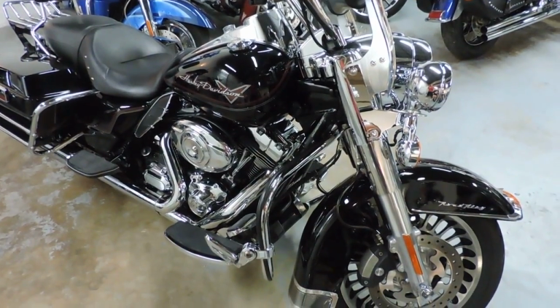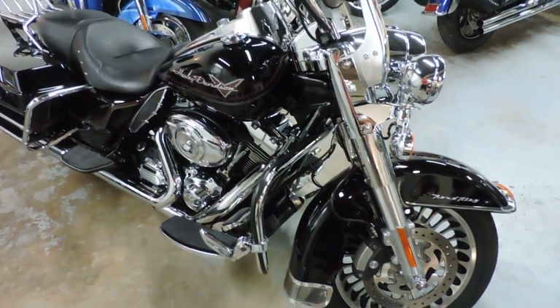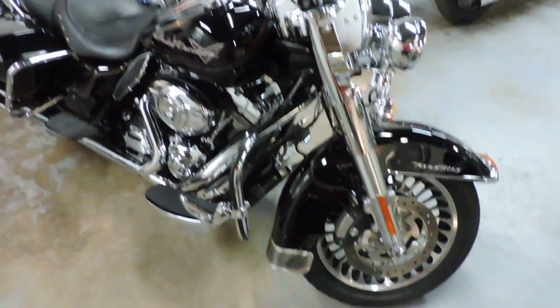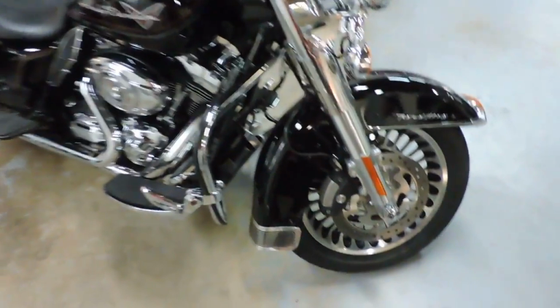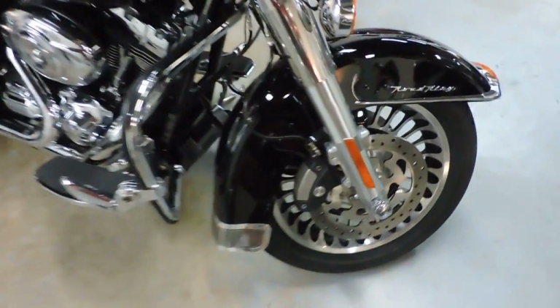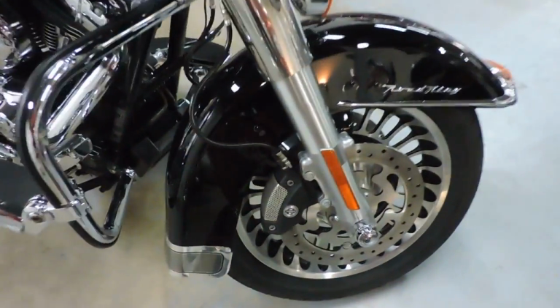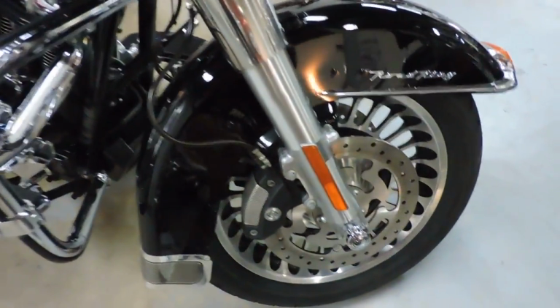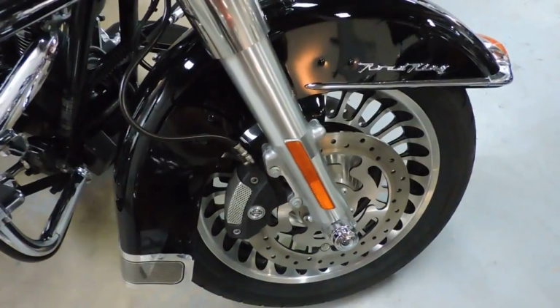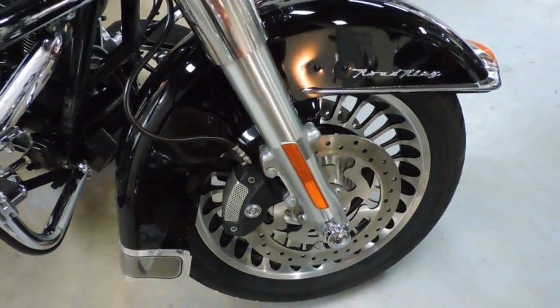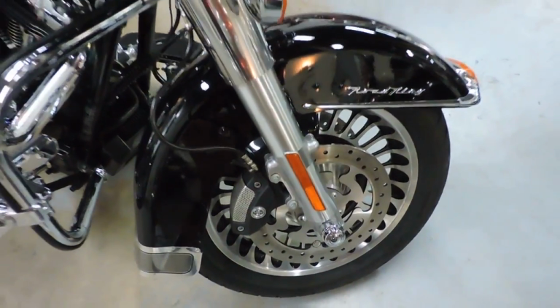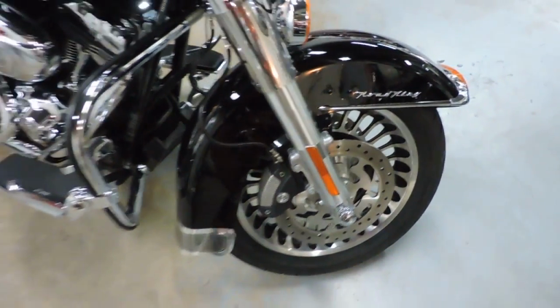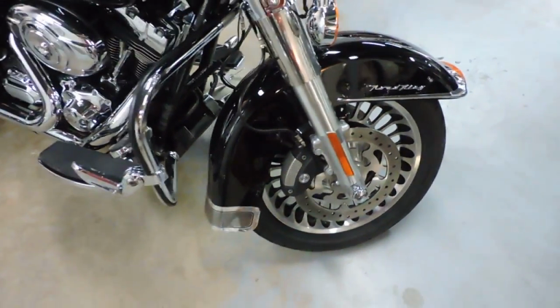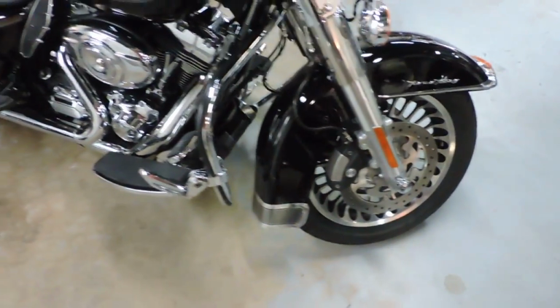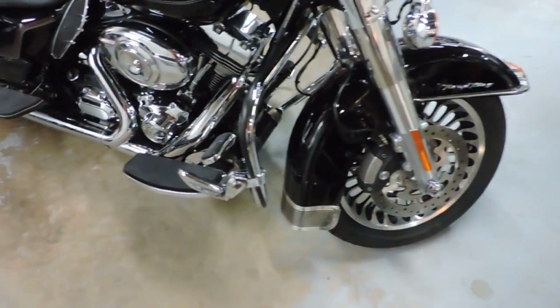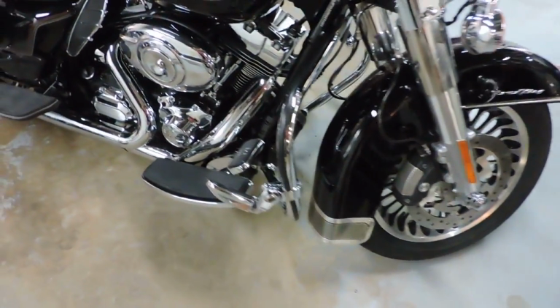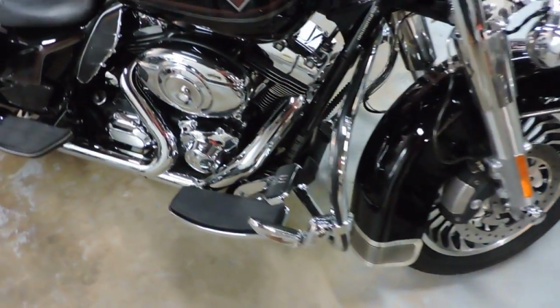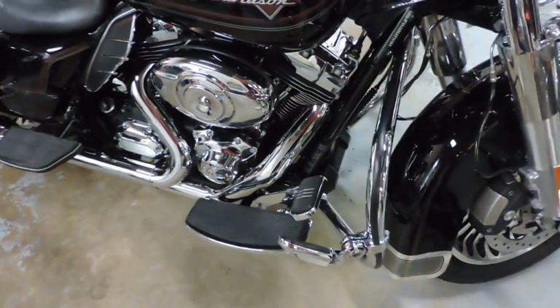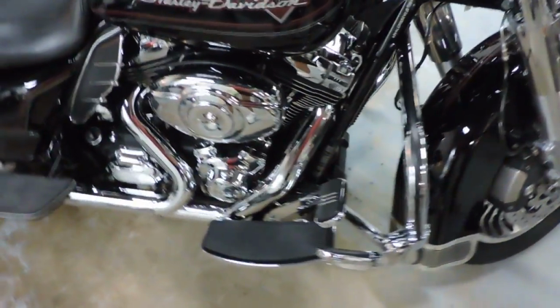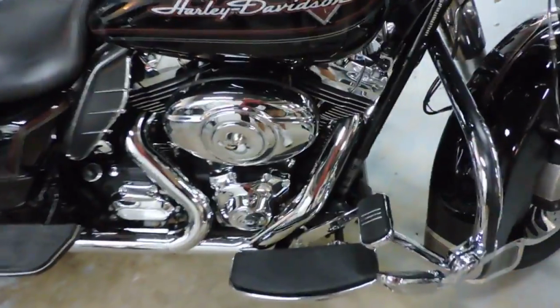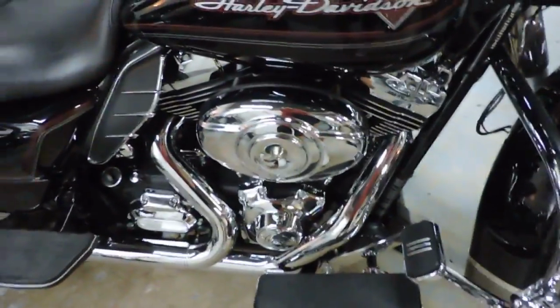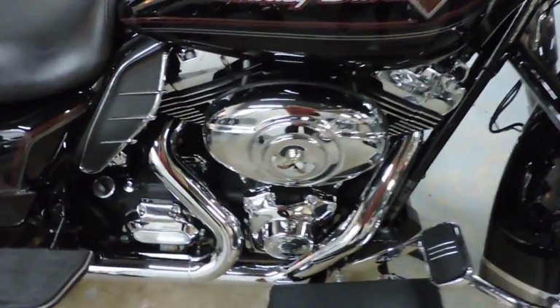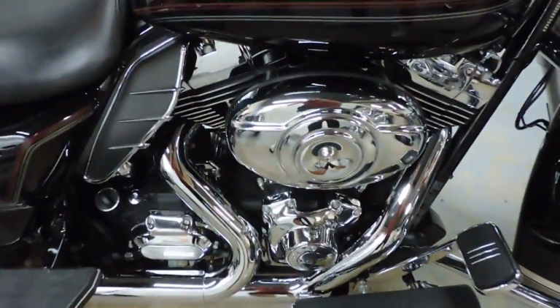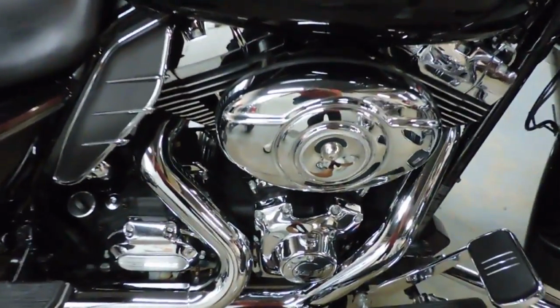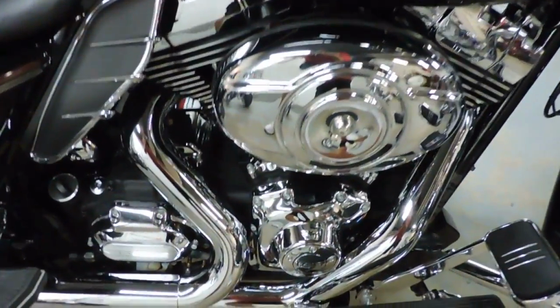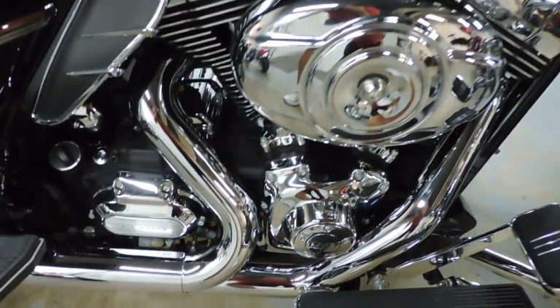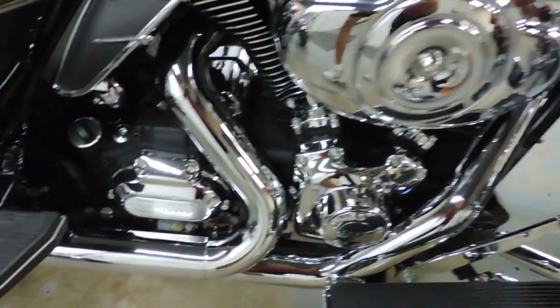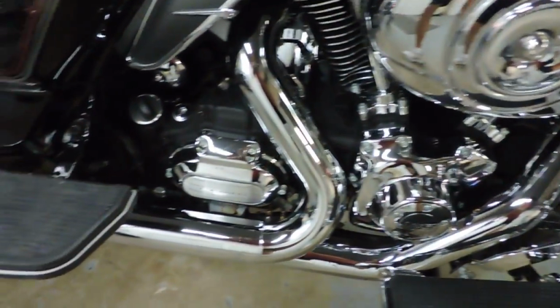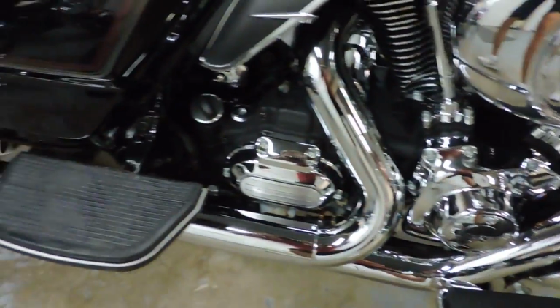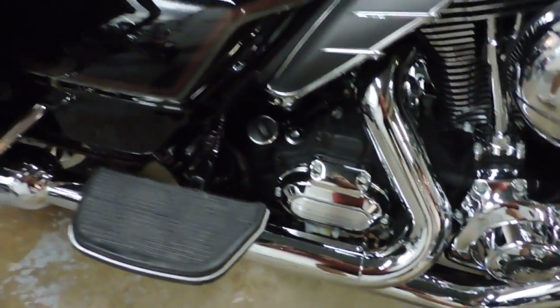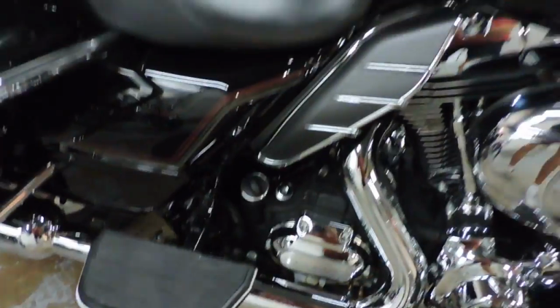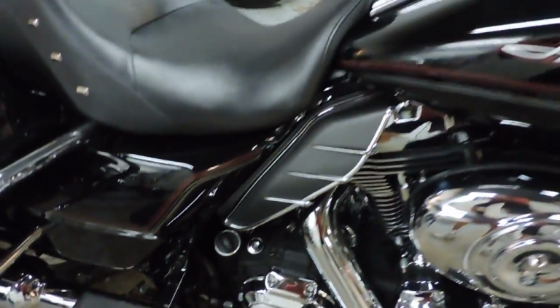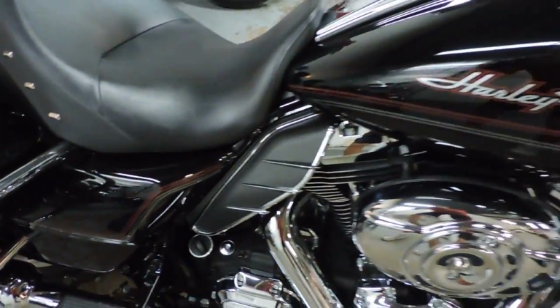Check out this doll baby. A 2013 Road King. It's got 13,000 miles on it. Of course it's a 103 6 speed. A lot of nice touches.